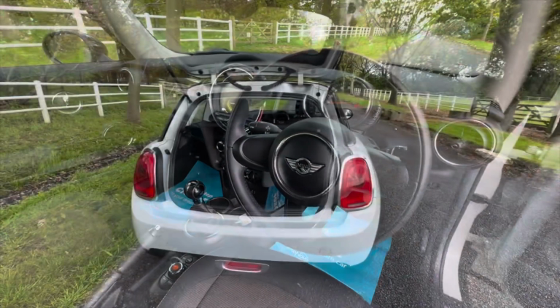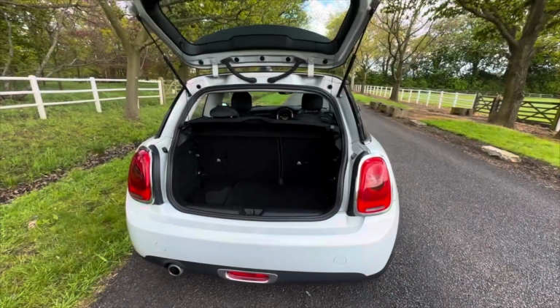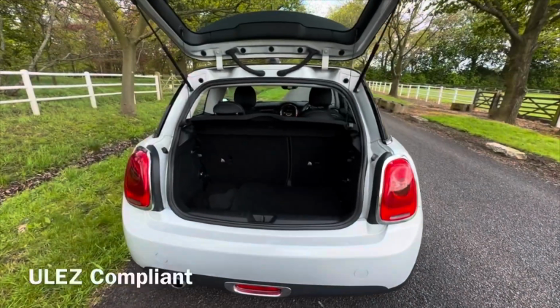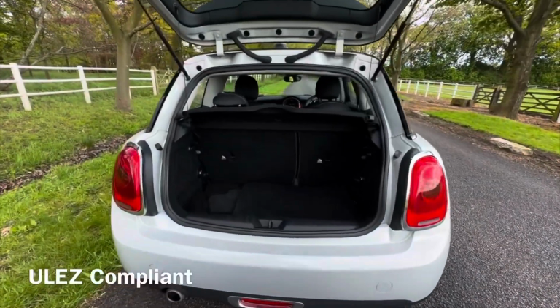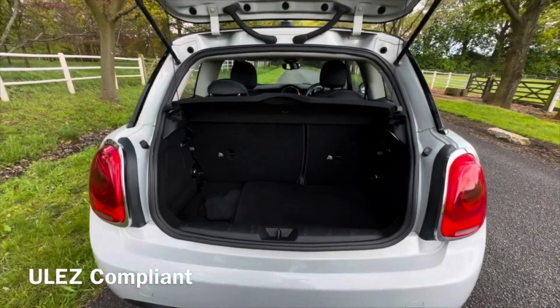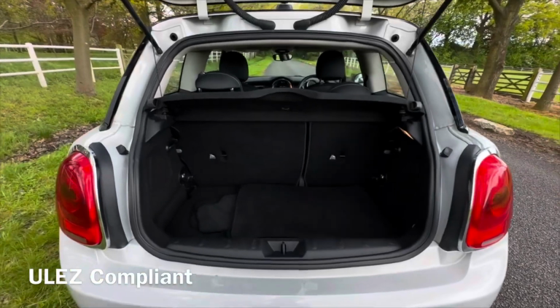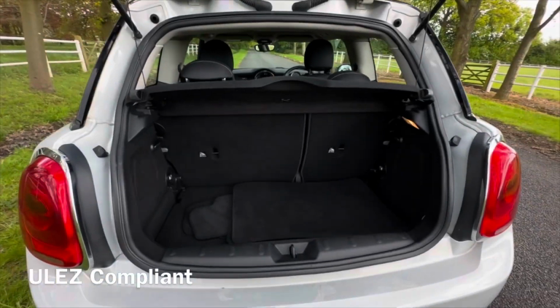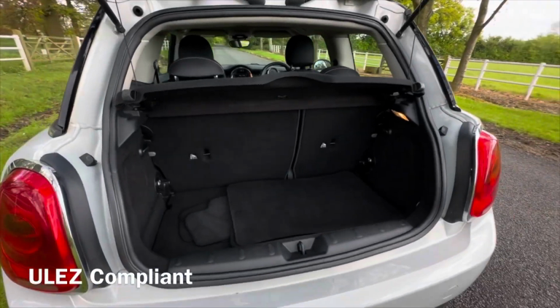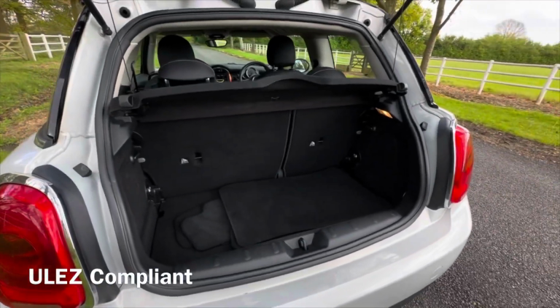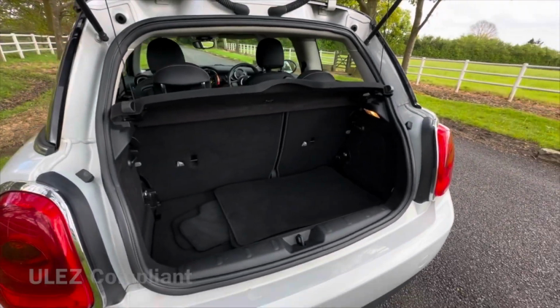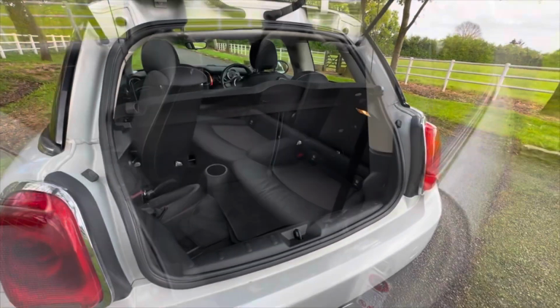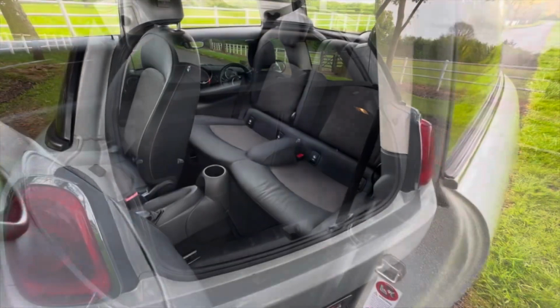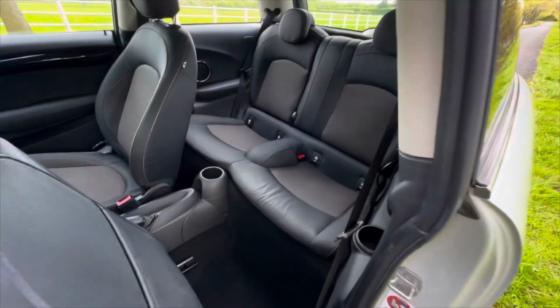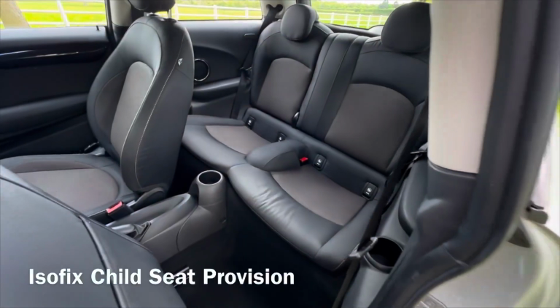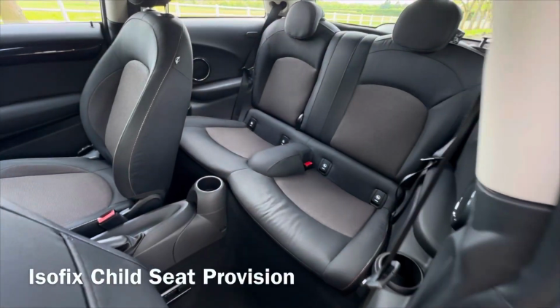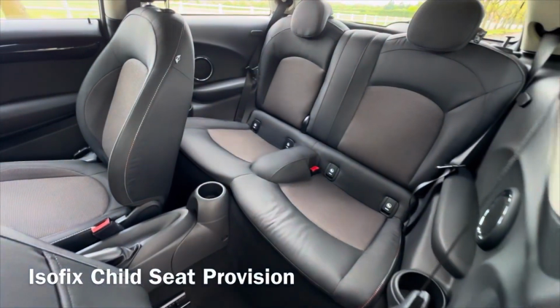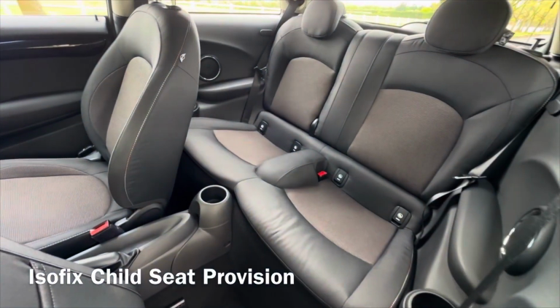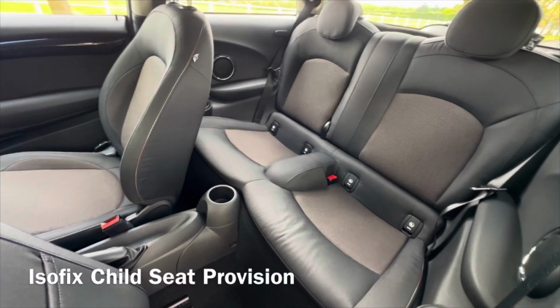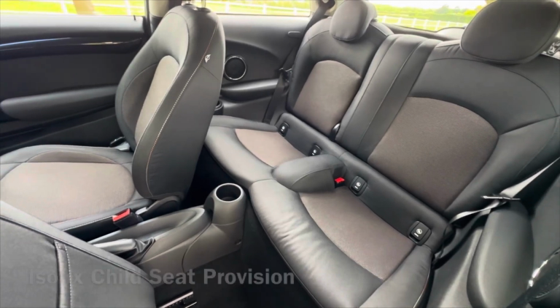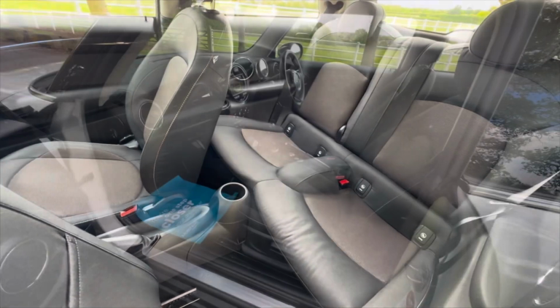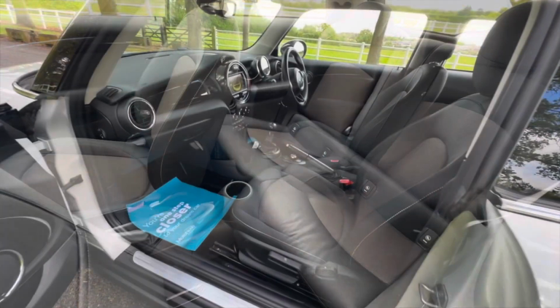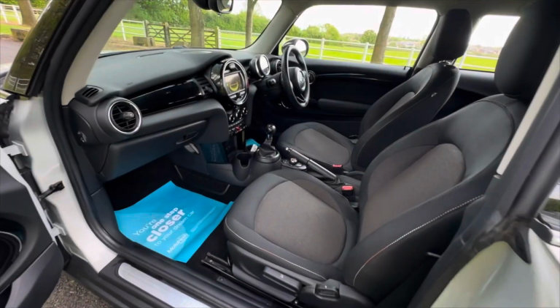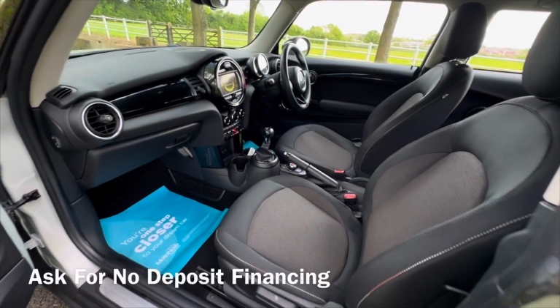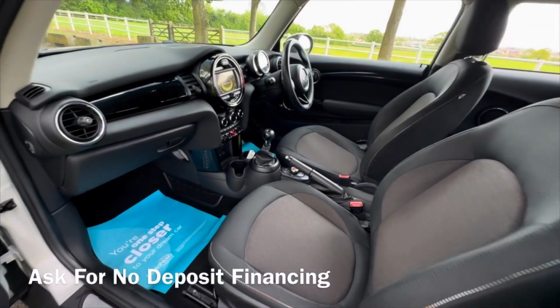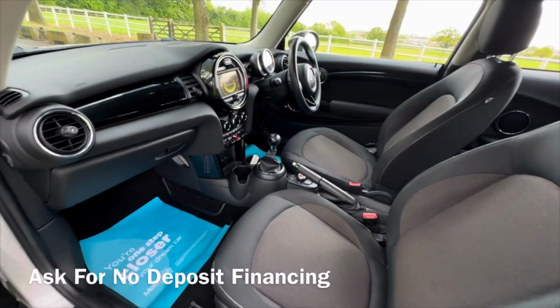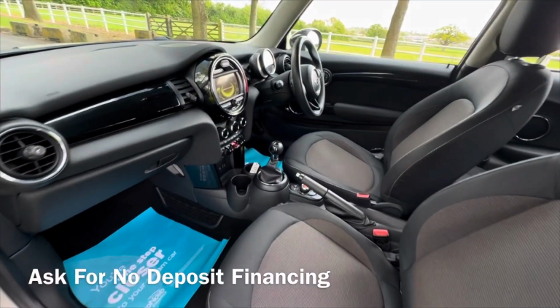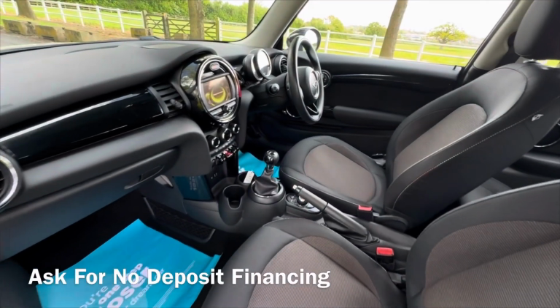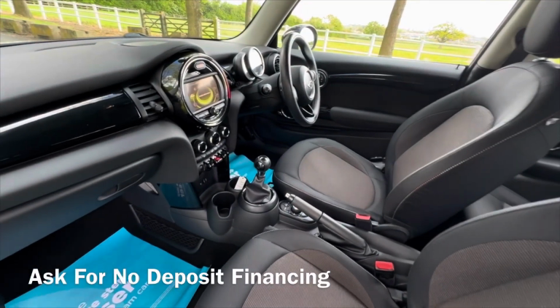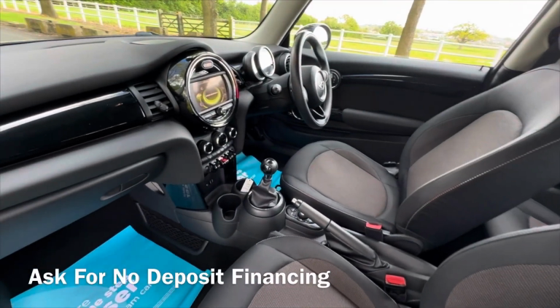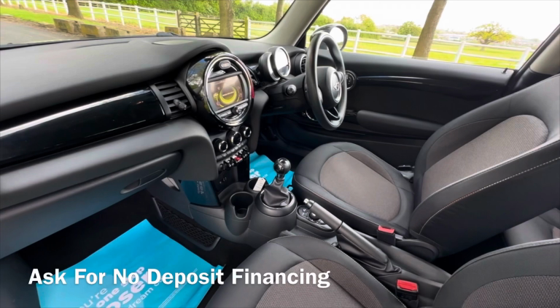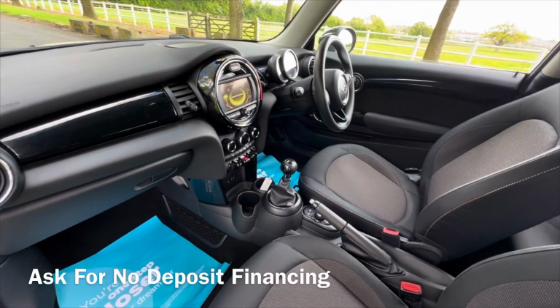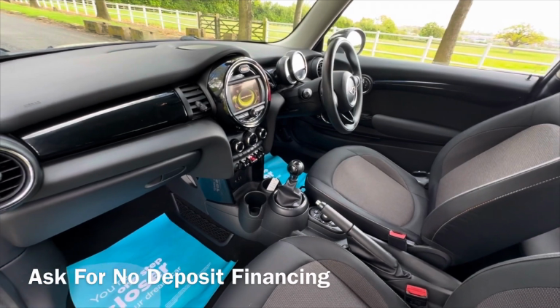We'd be happy to take your old car in part exchange, so call us if you'd like to discuss it or if you'd like us to arrange the finance for this car. Please like and subscribe to our channel — we're adding new stock almost every day. Thanks for watching.